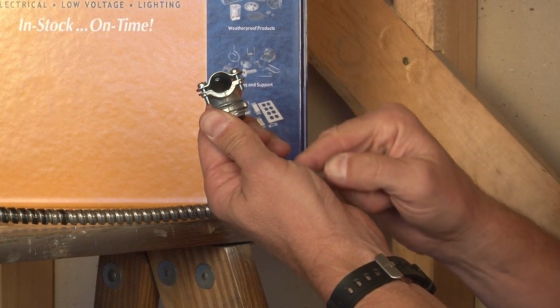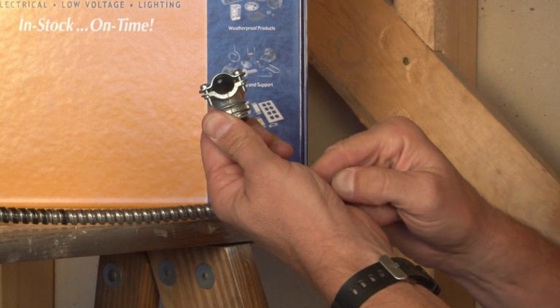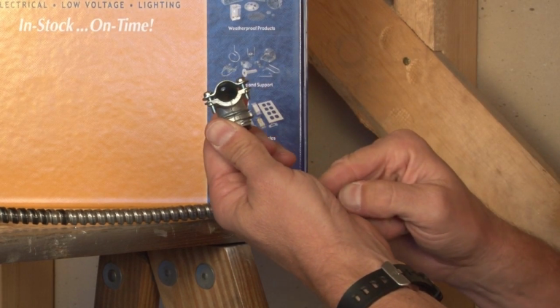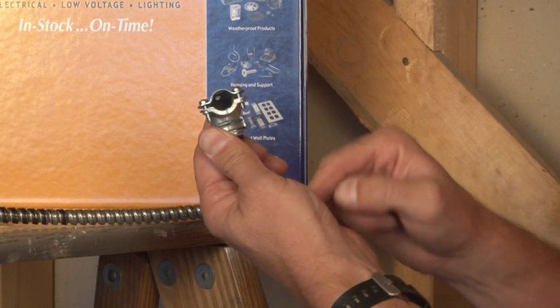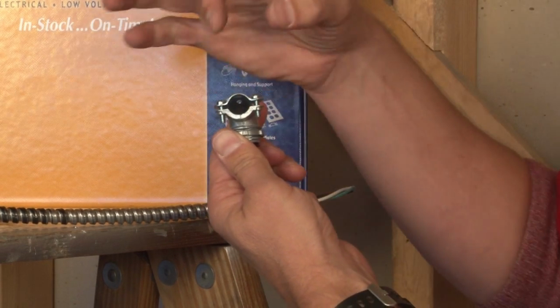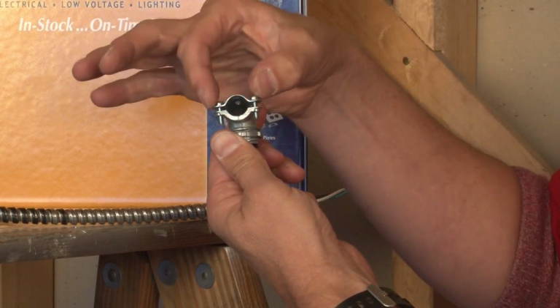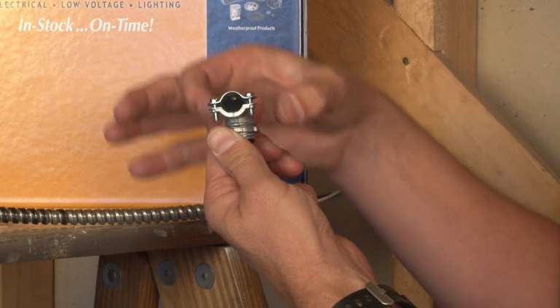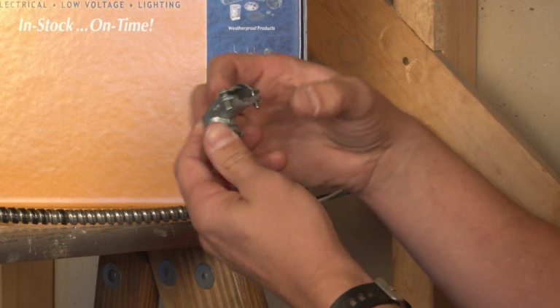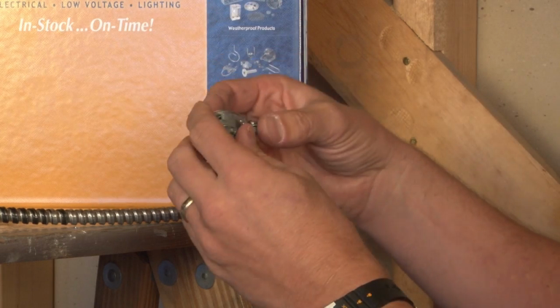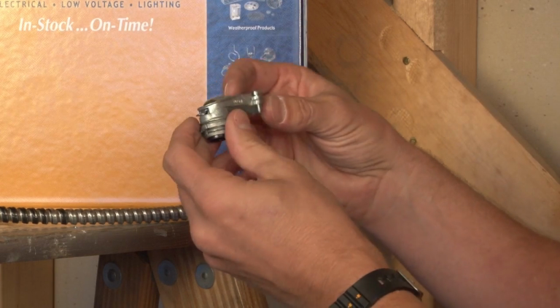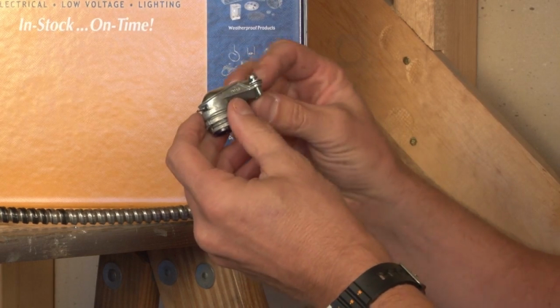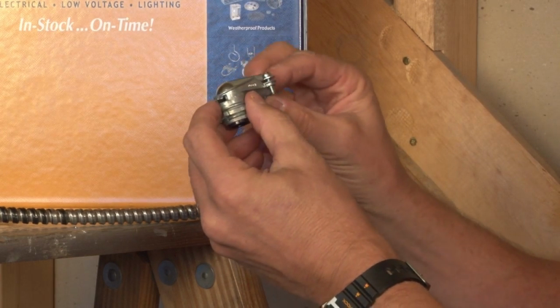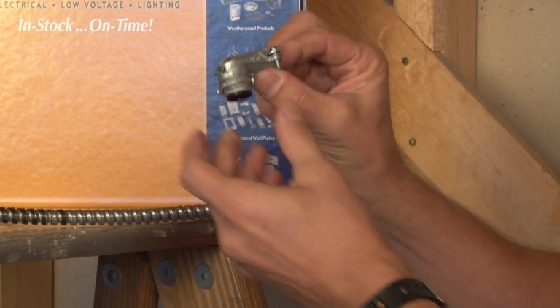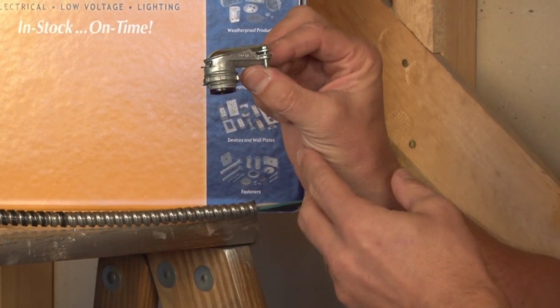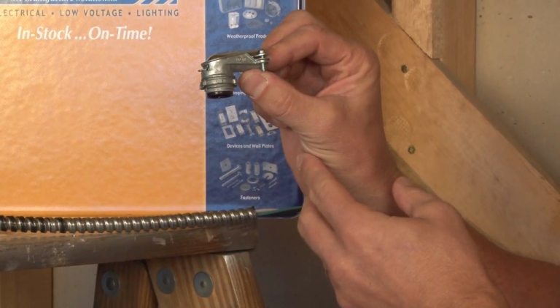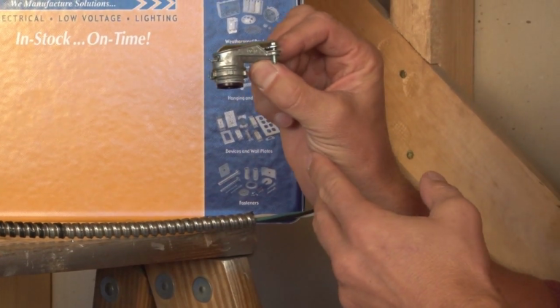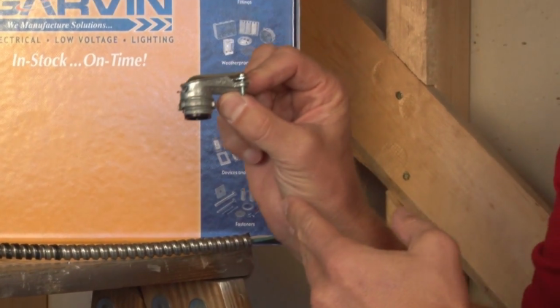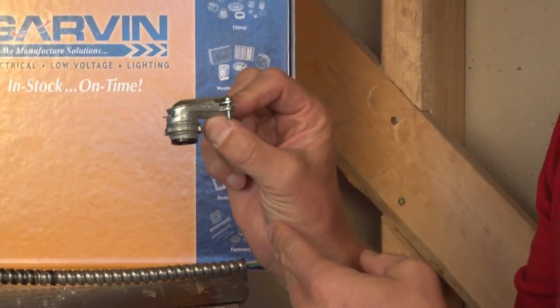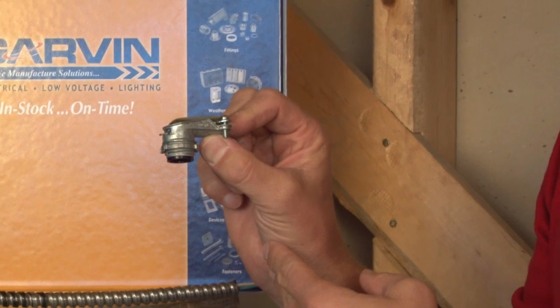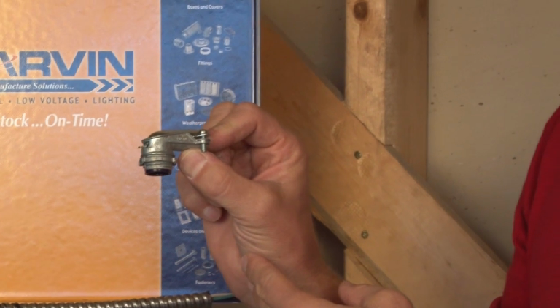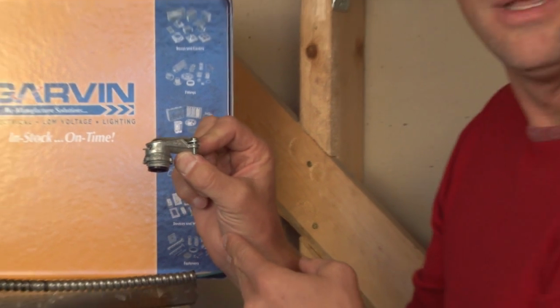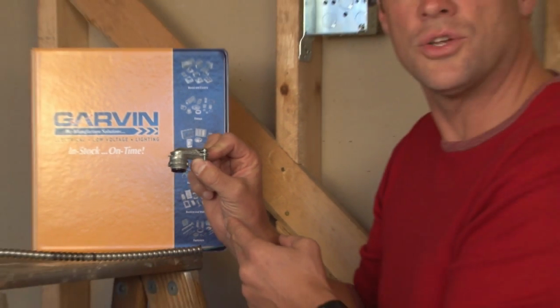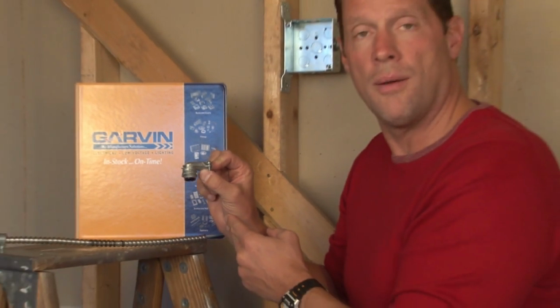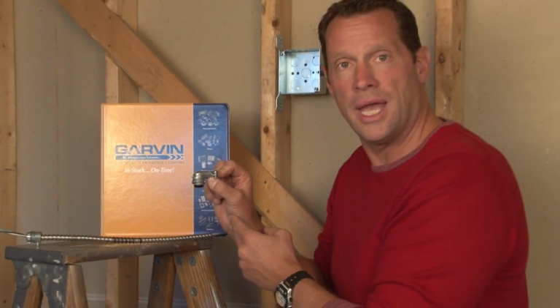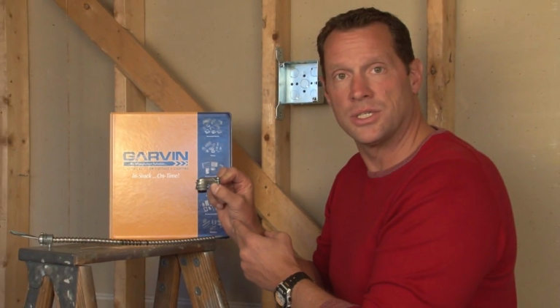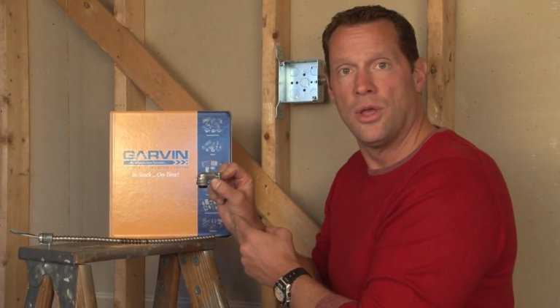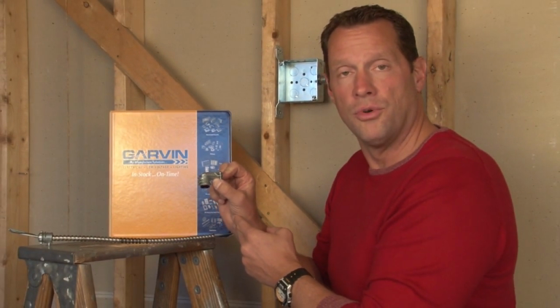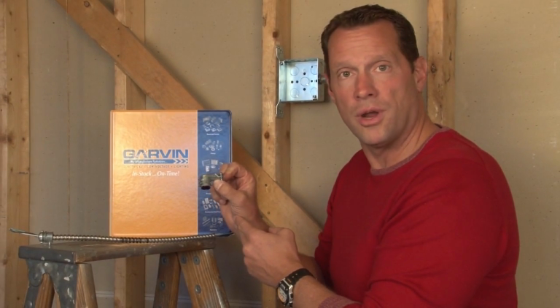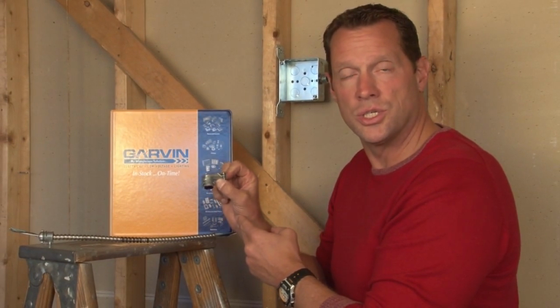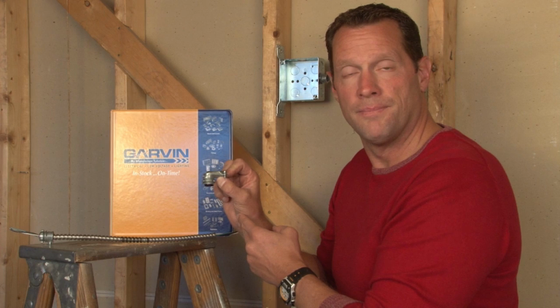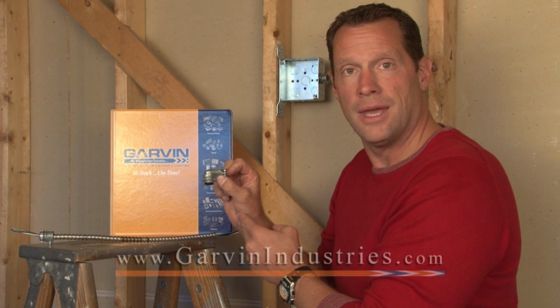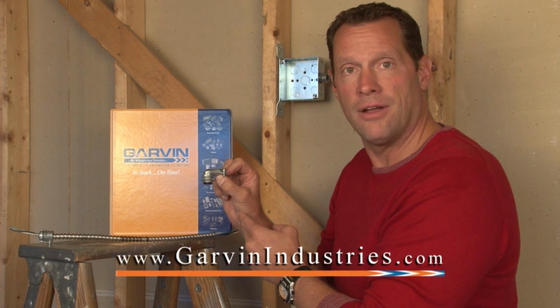The cable turns, and the two screws are clamped down for a tight, secure fit every time onto the flexible metal conduit. These also come three-eighths inch through four inches.